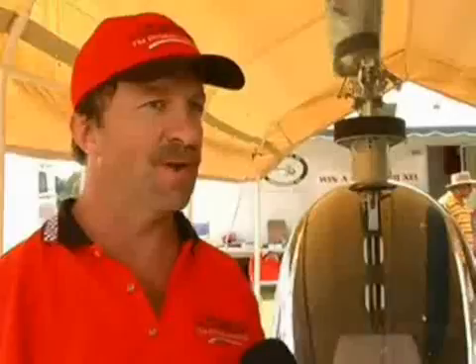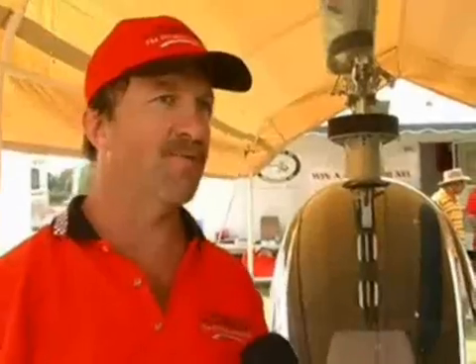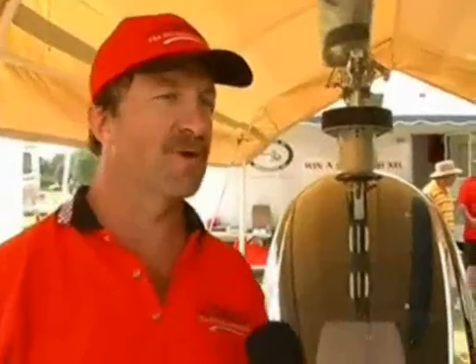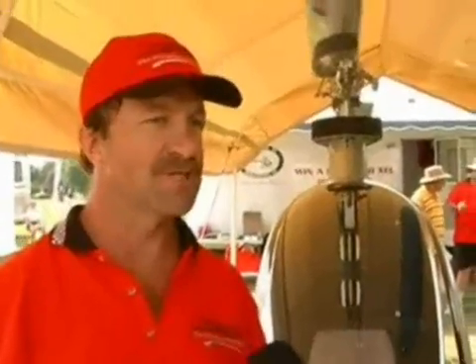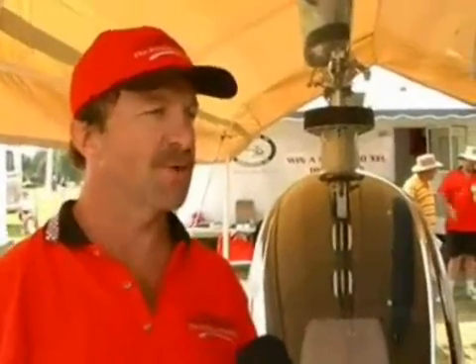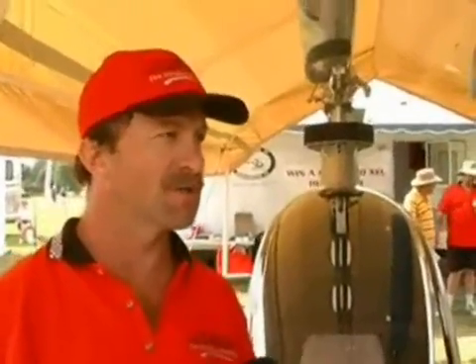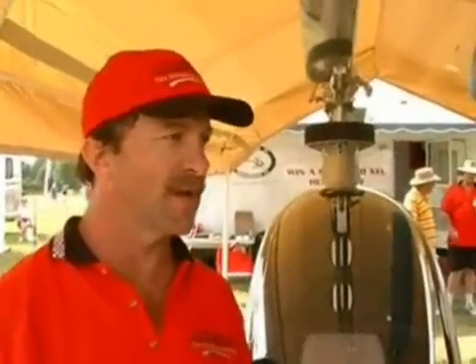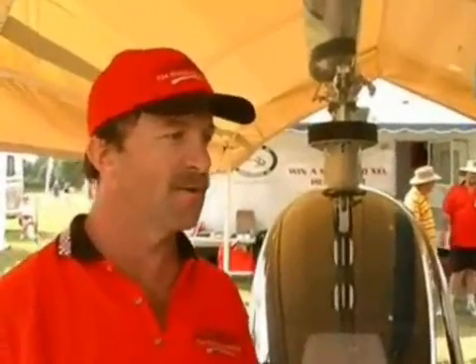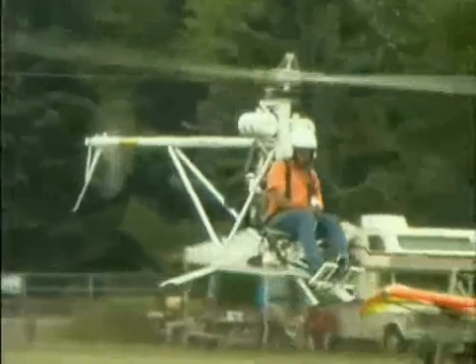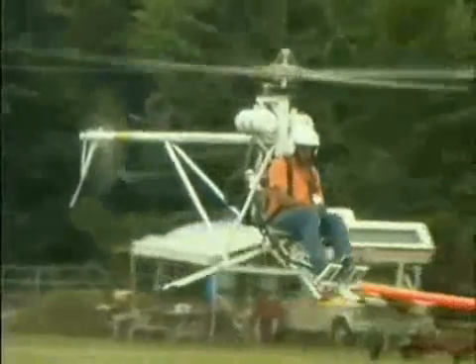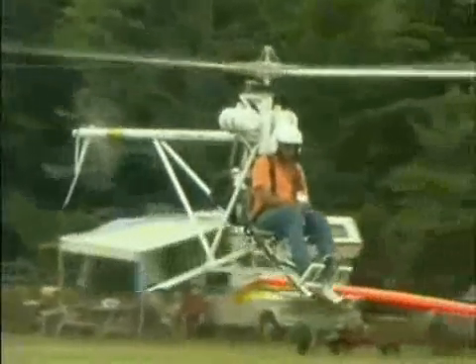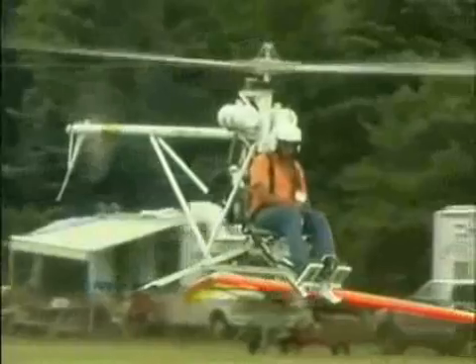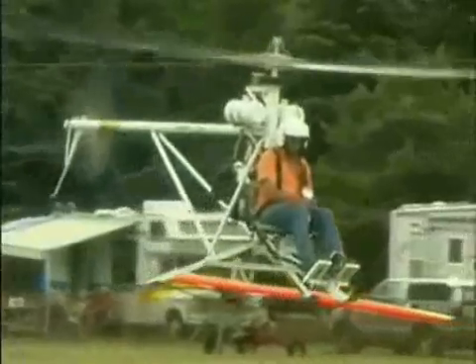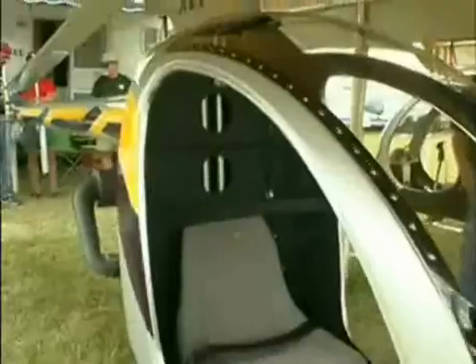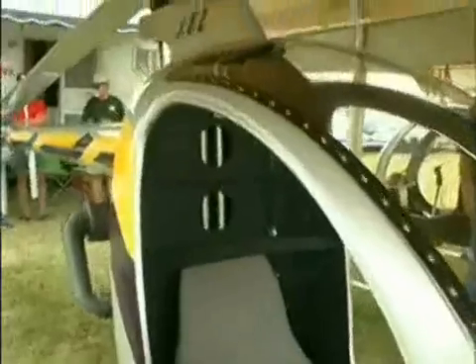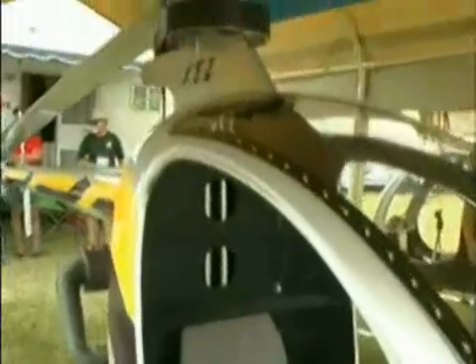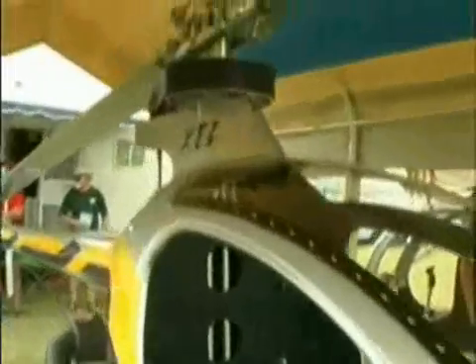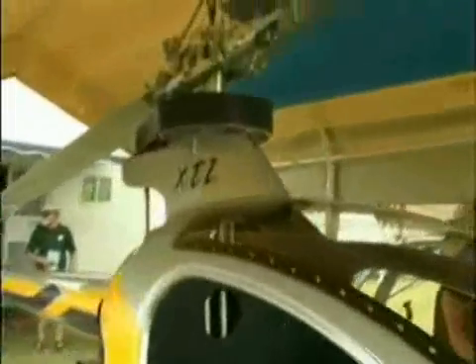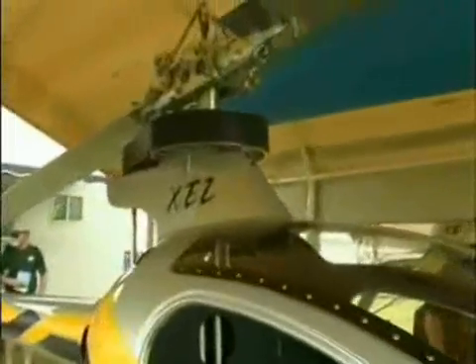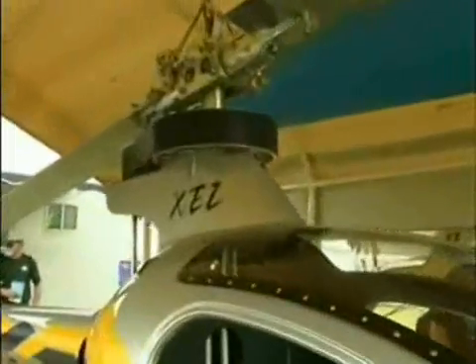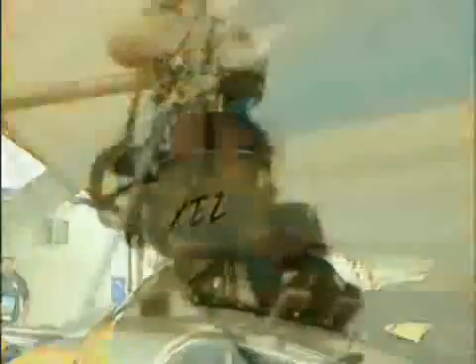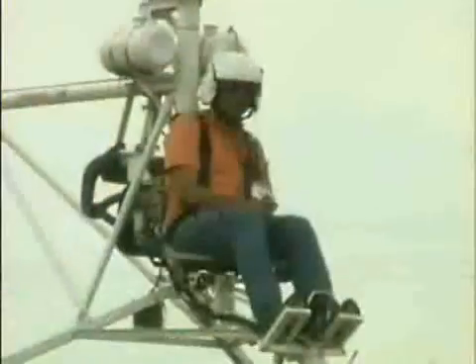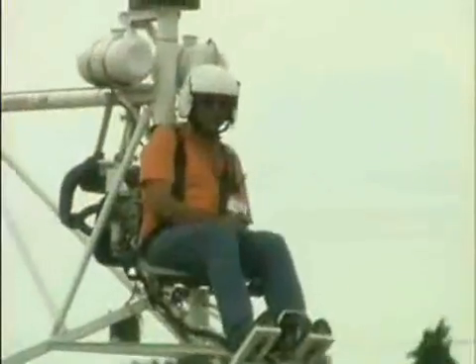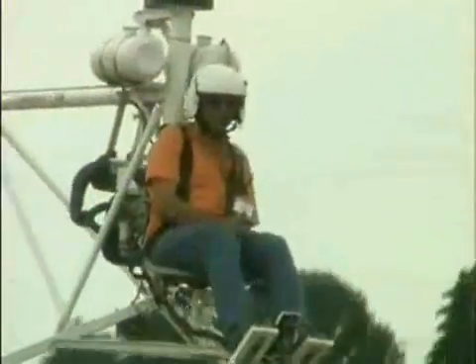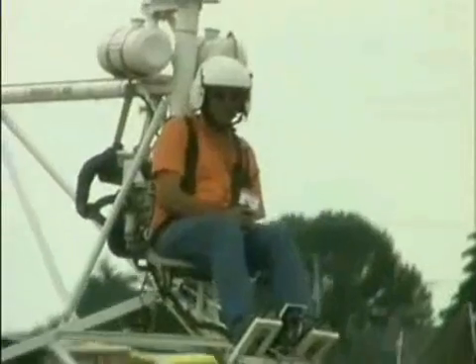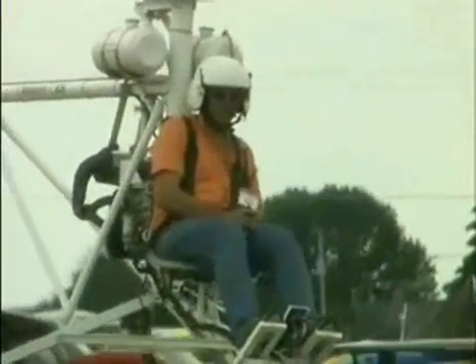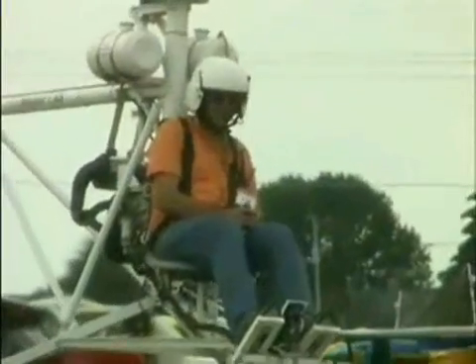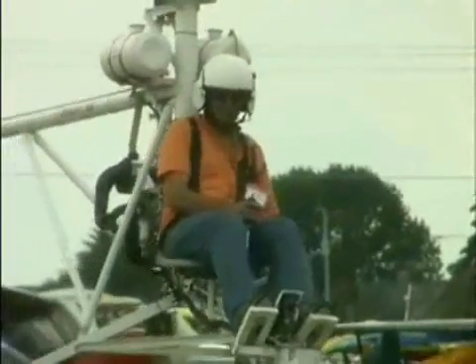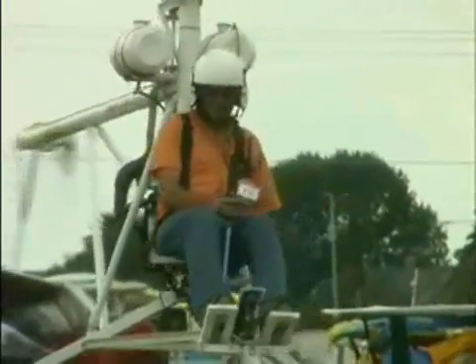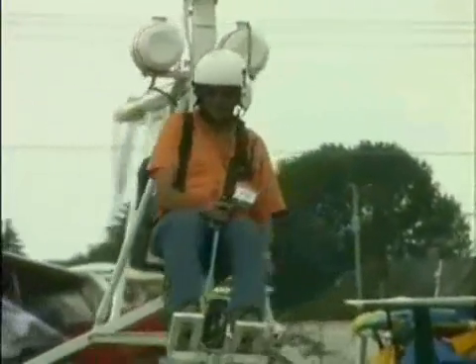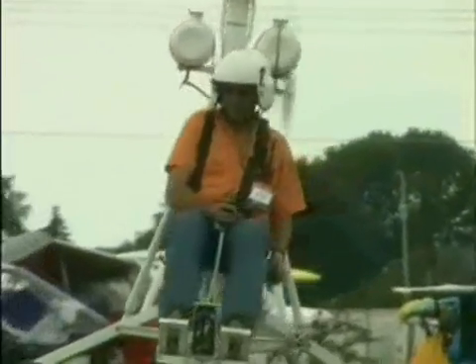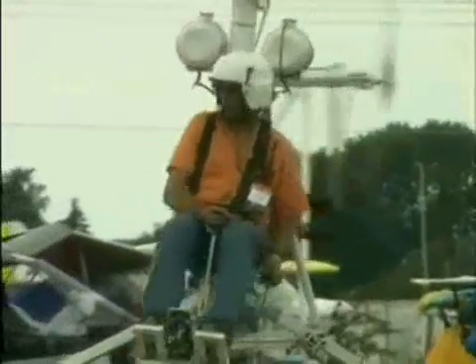We have essentially three models right now. The first one was the Mosquito Air, and now this is the Mosquito XE. The Mosquito Air is just an open frame that I initially developed — it's an open frame tubing machine.